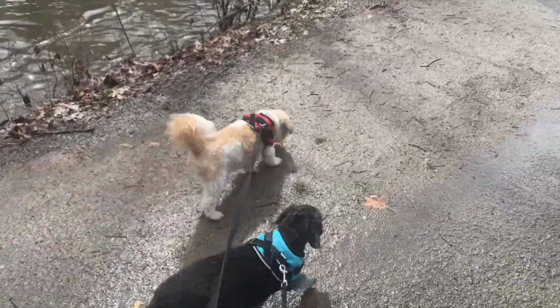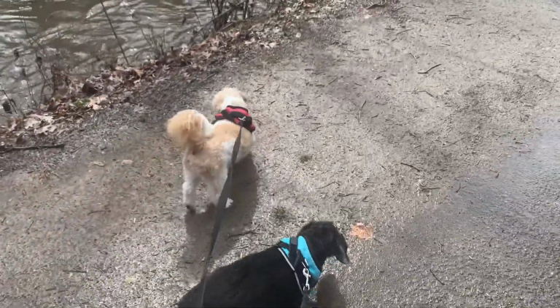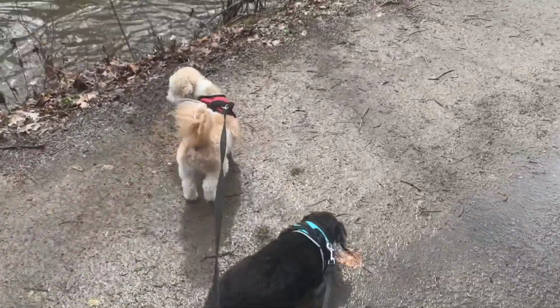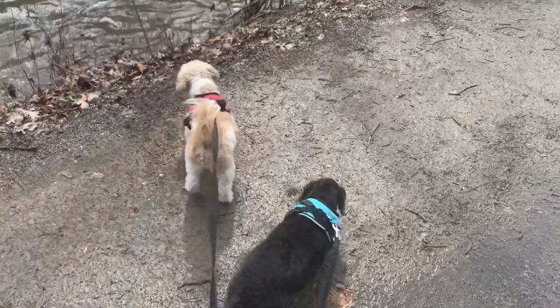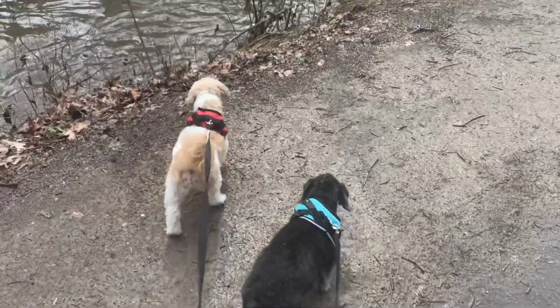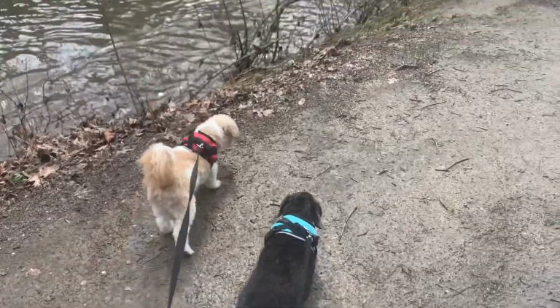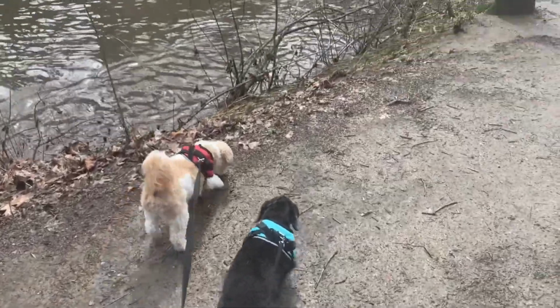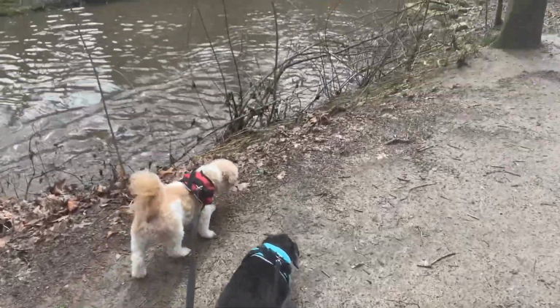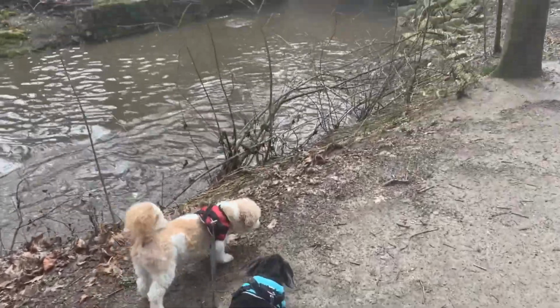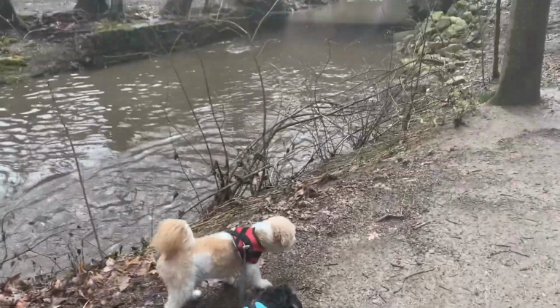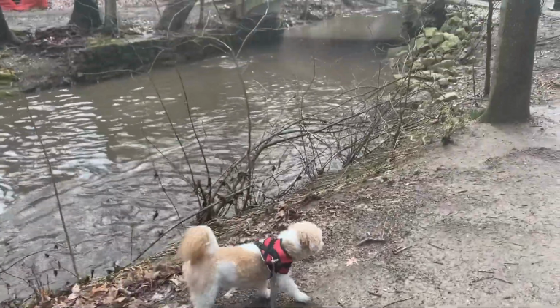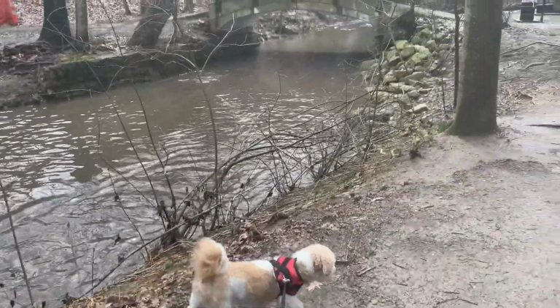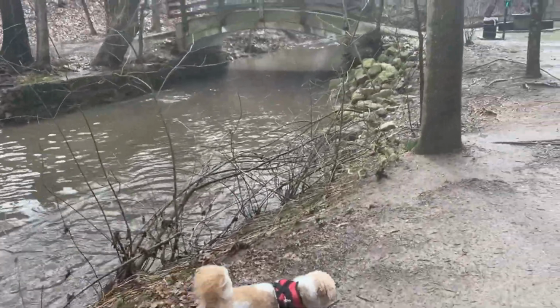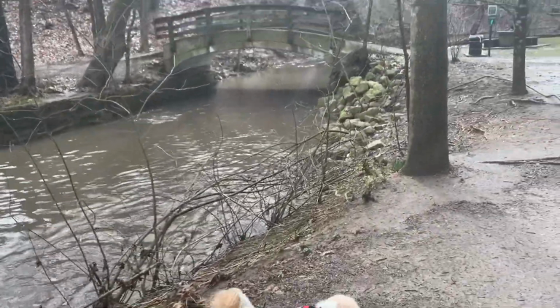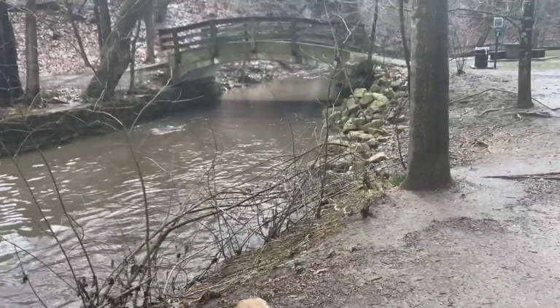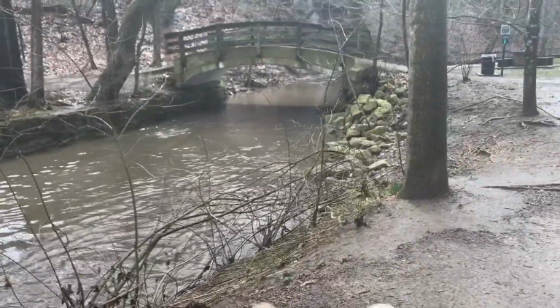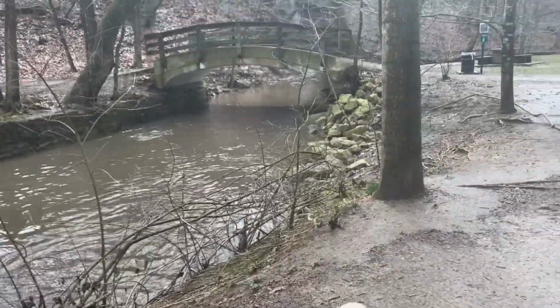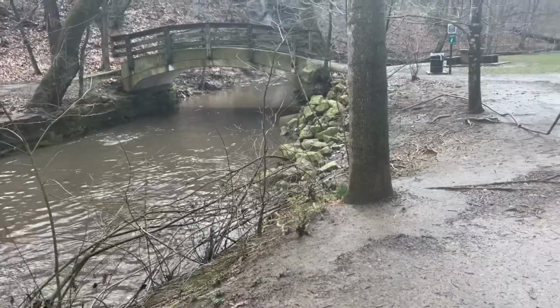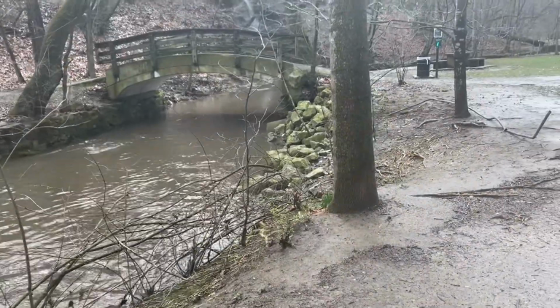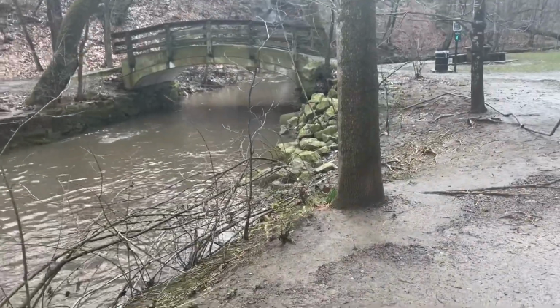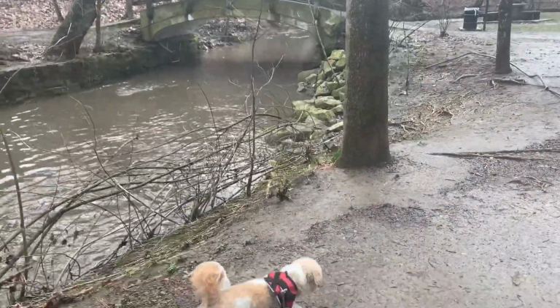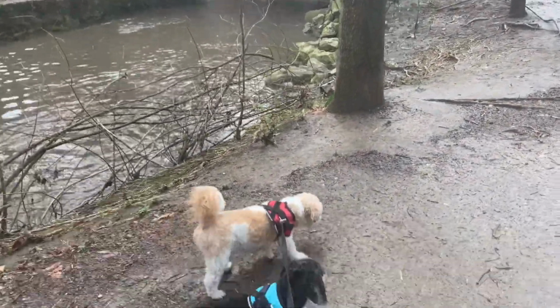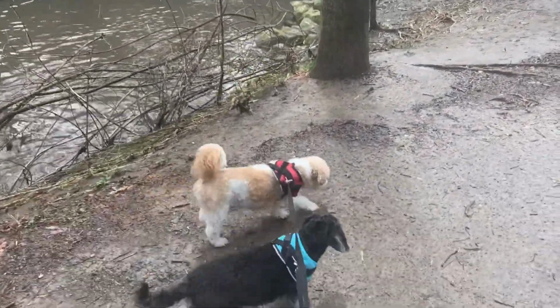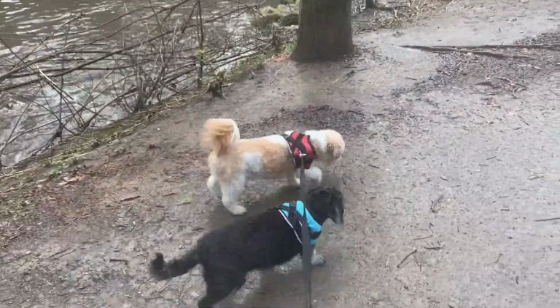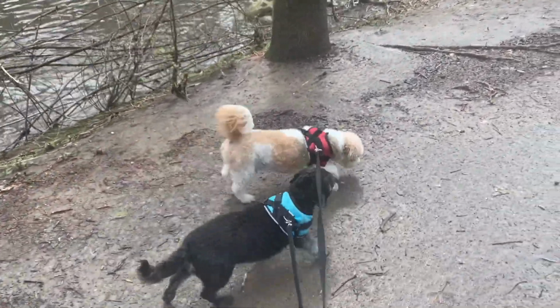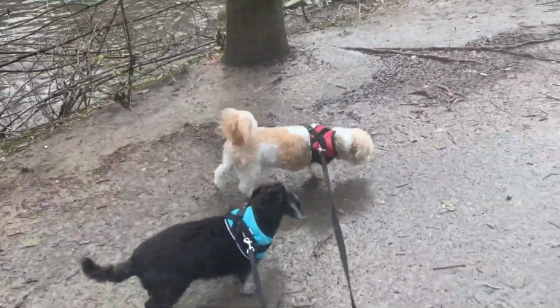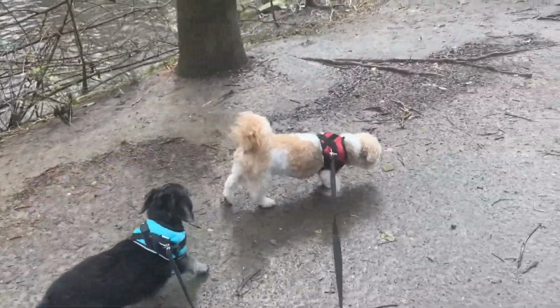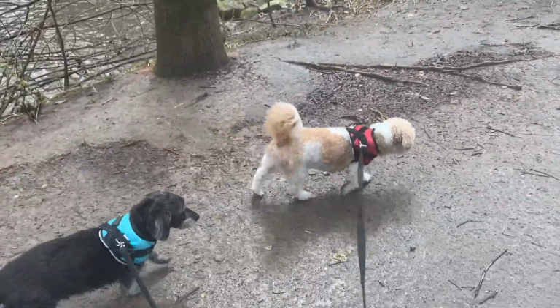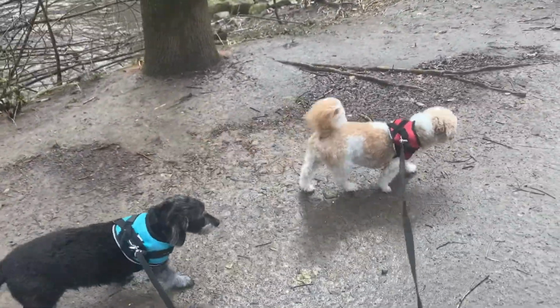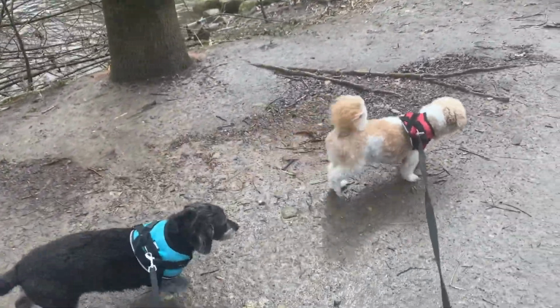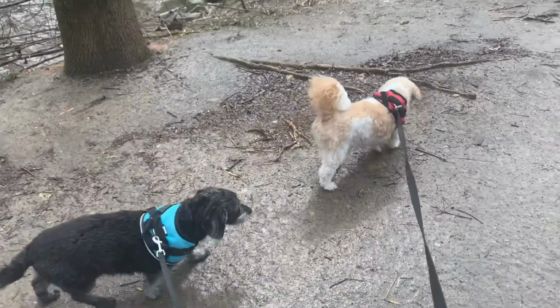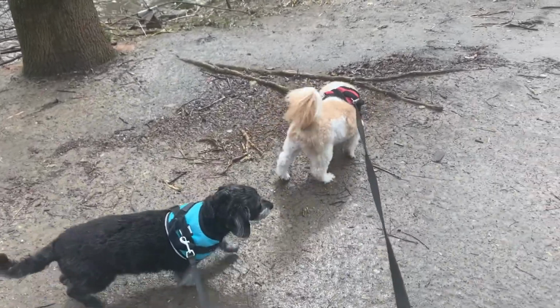What do you think my dogs are seeing and smelling and hearing? What can you see and what can you hear walking along the creek?